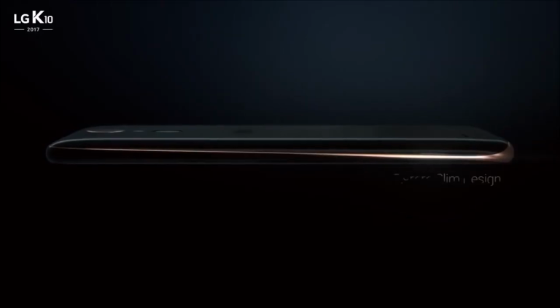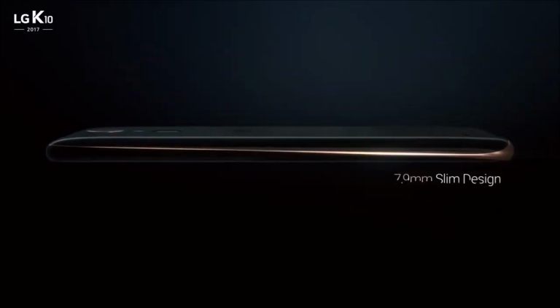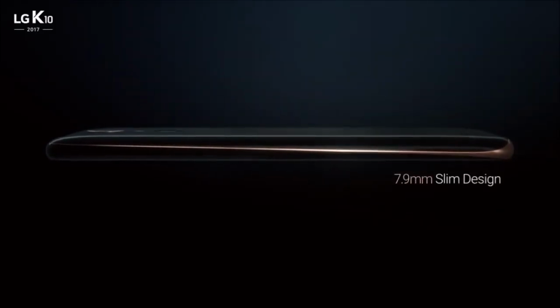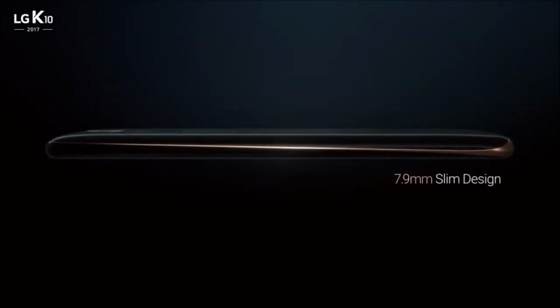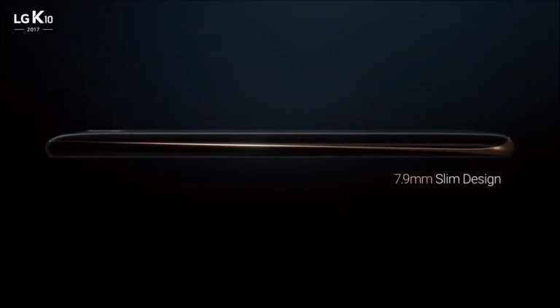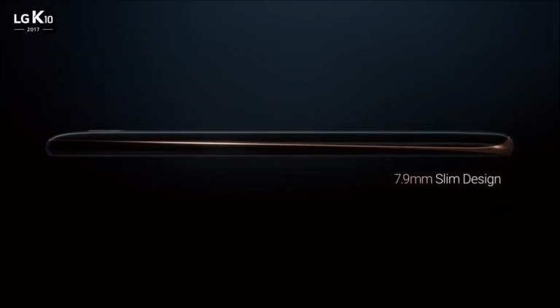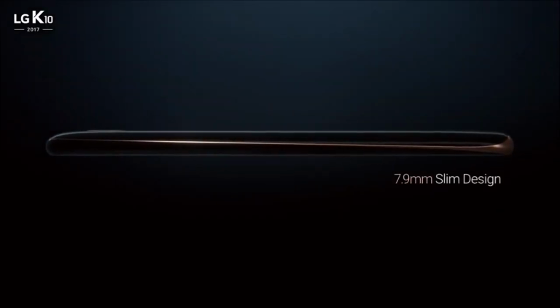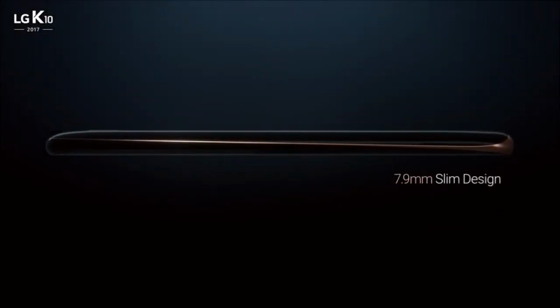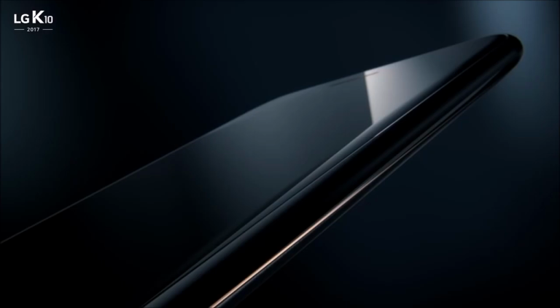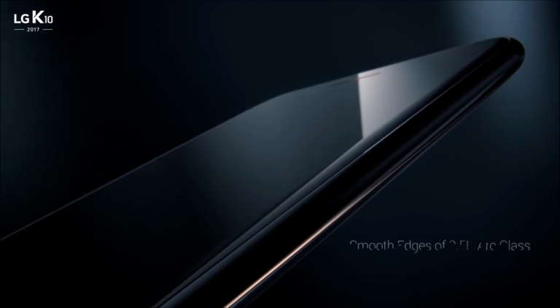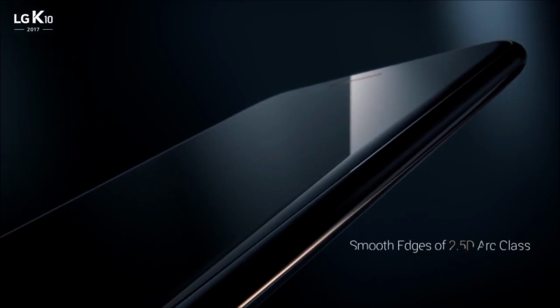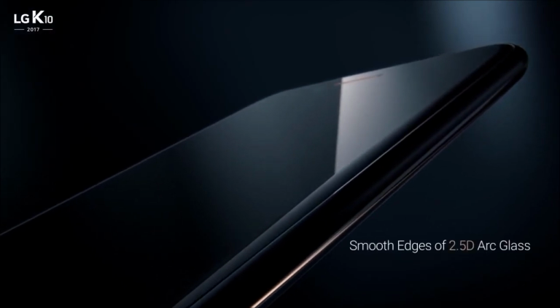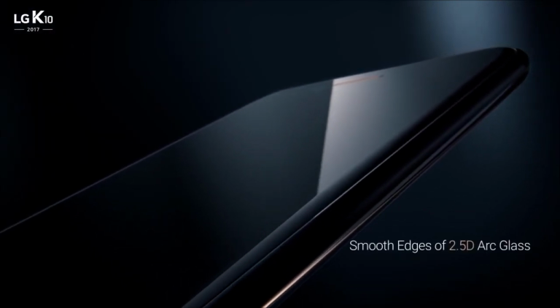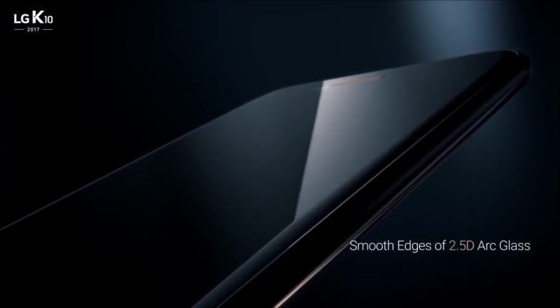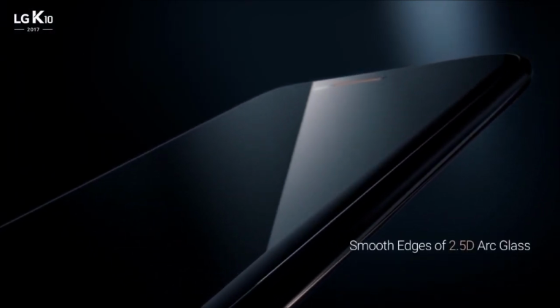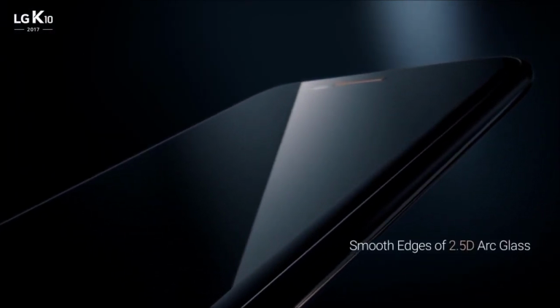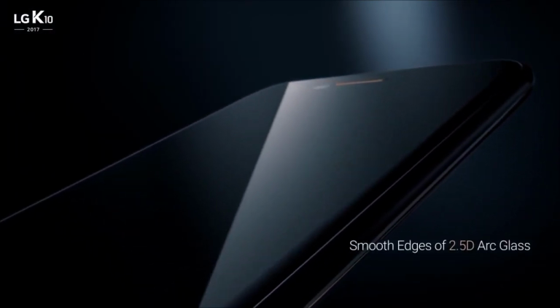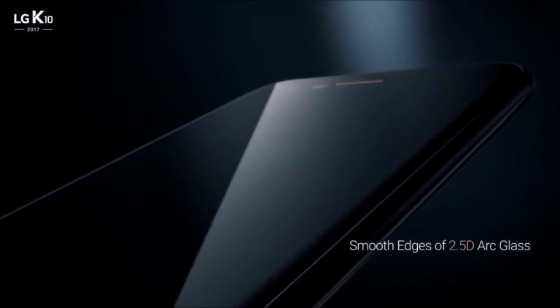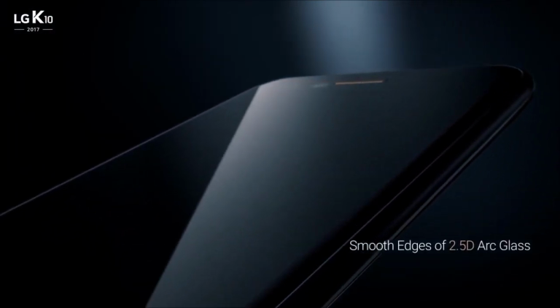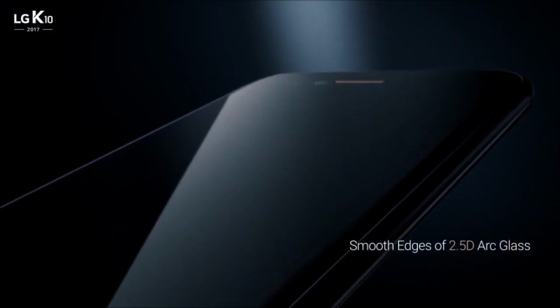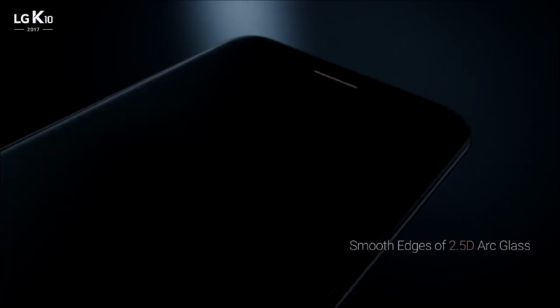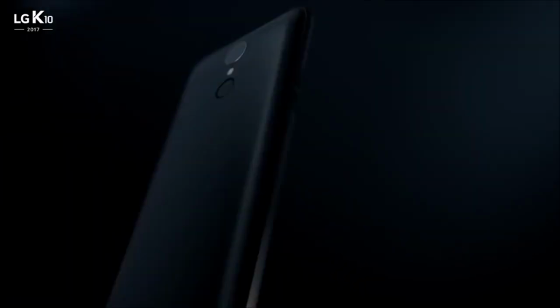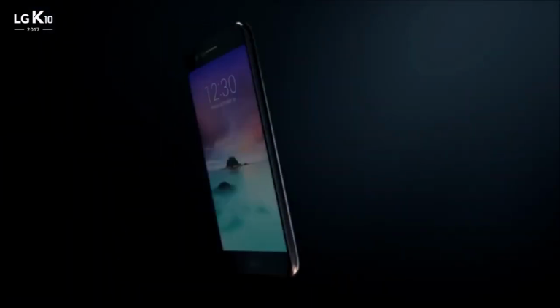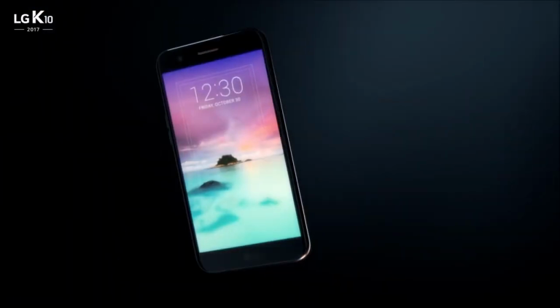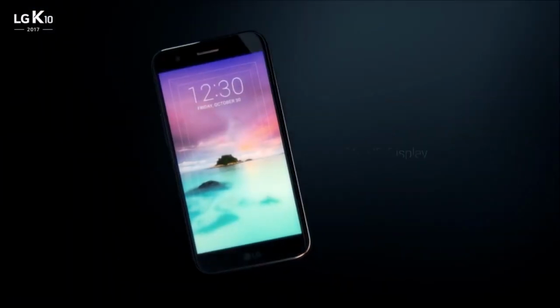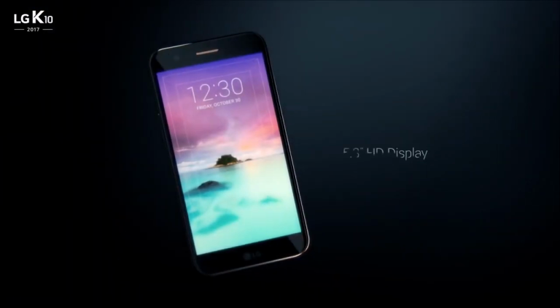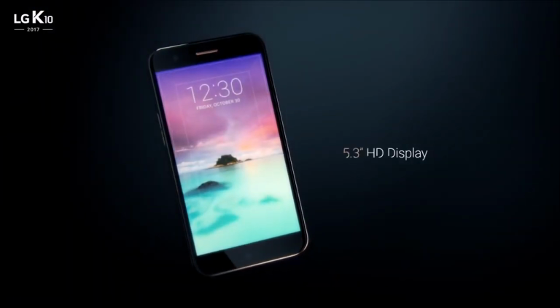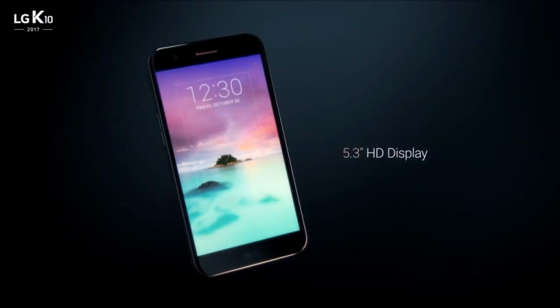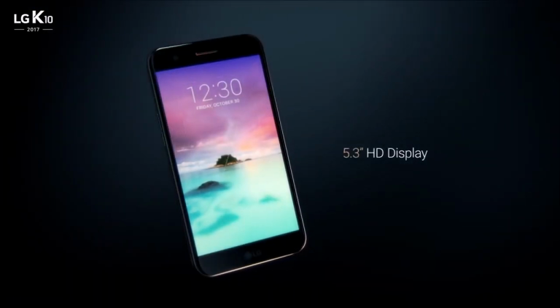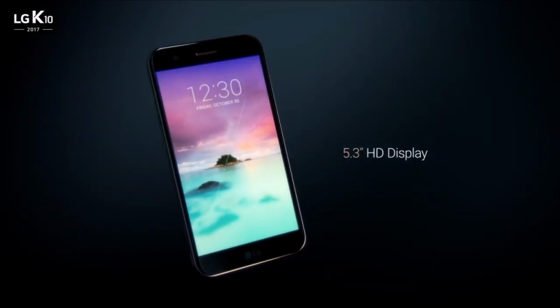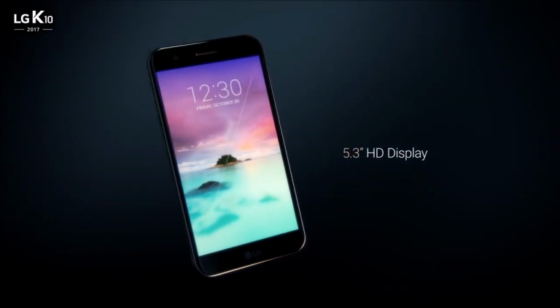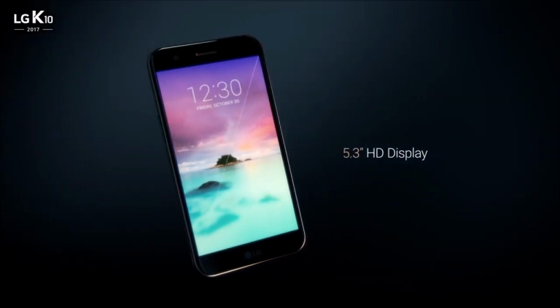The ultra slim and curved design is the essence of style, with a smooth edged glass for rounded comfort and a big bright HD display.